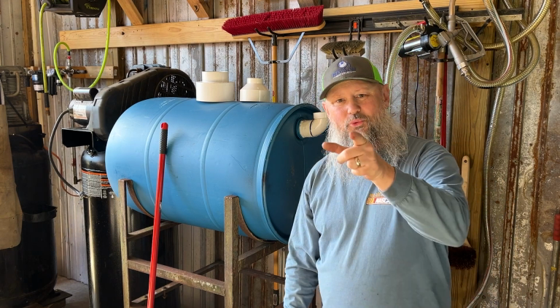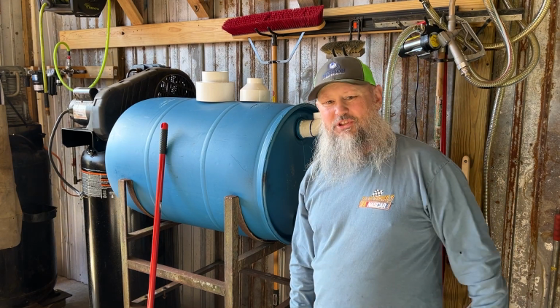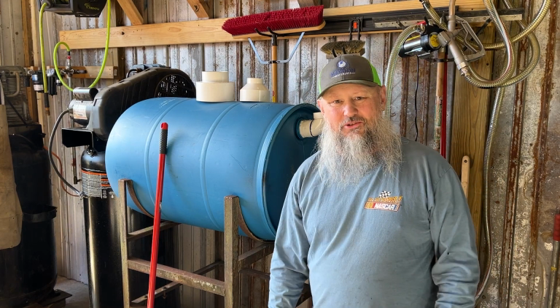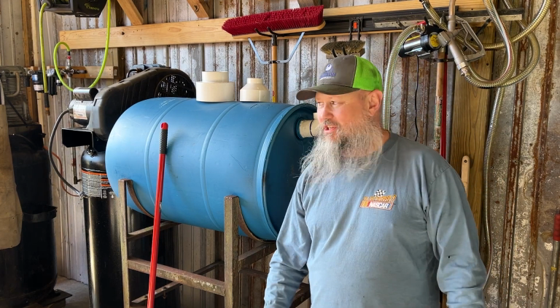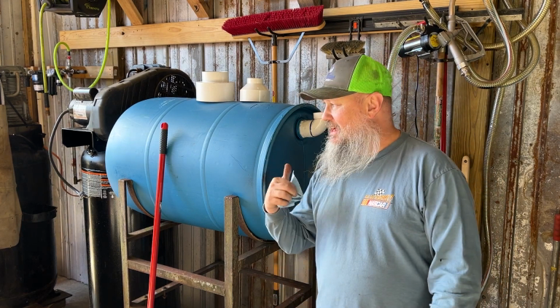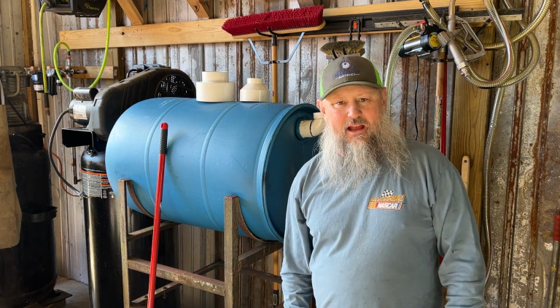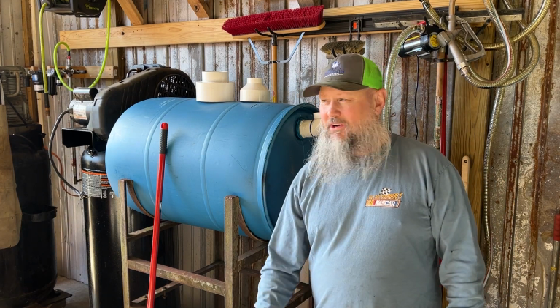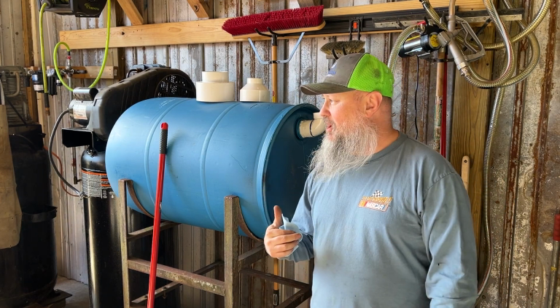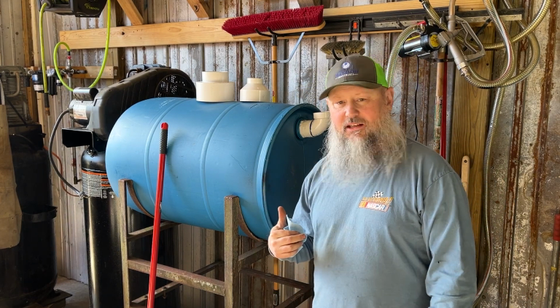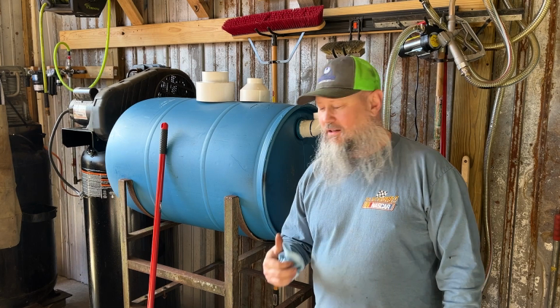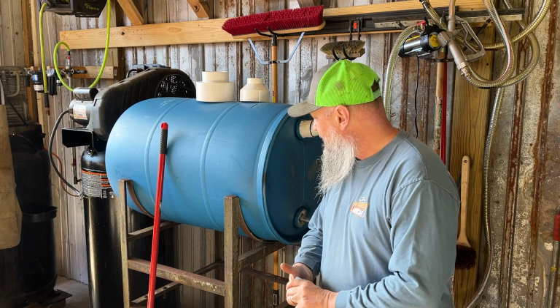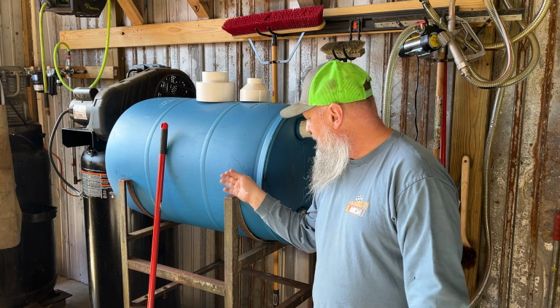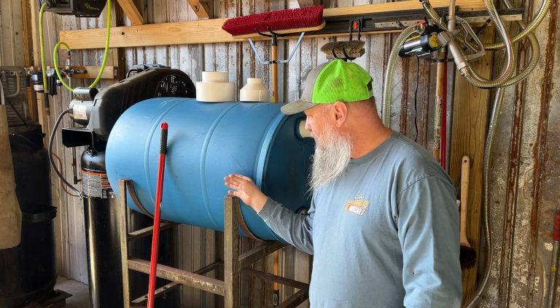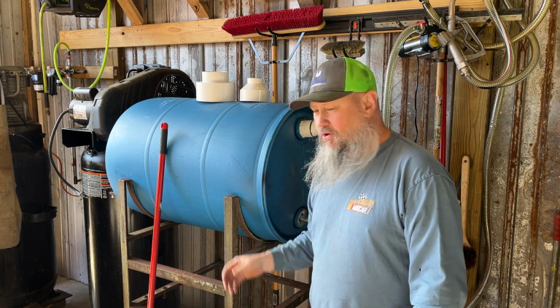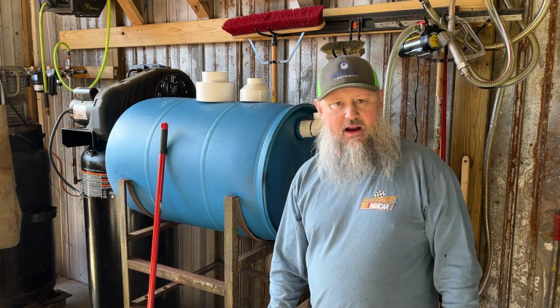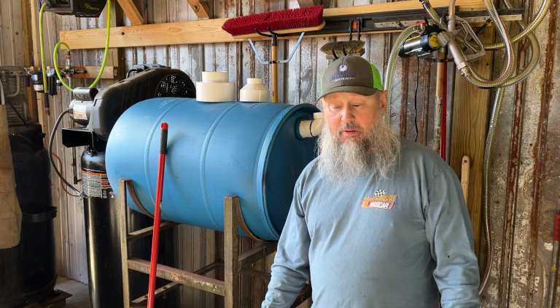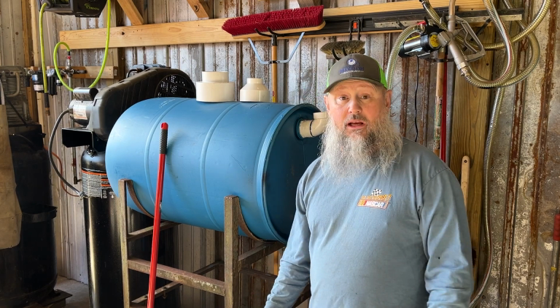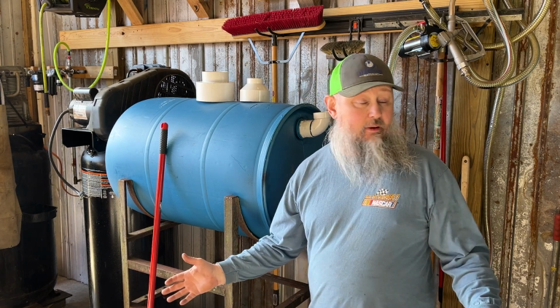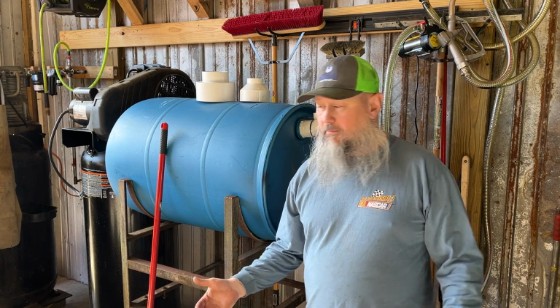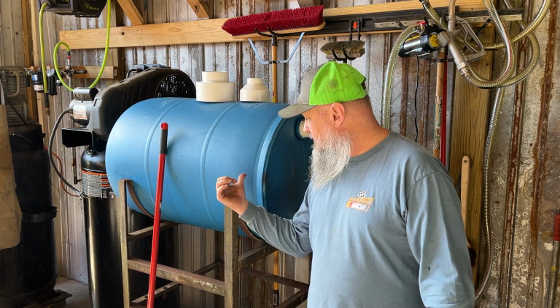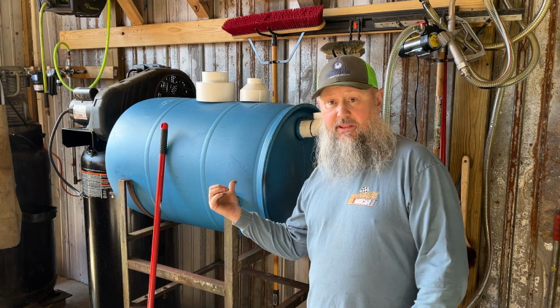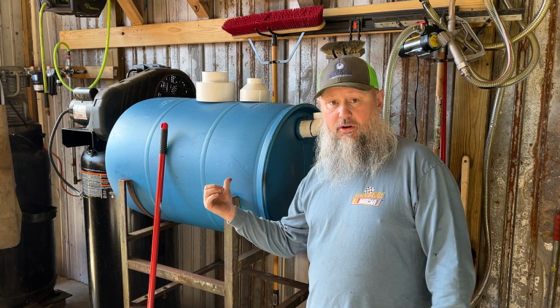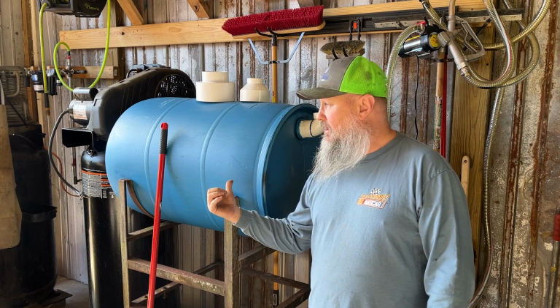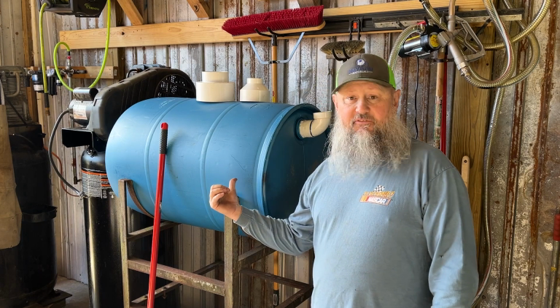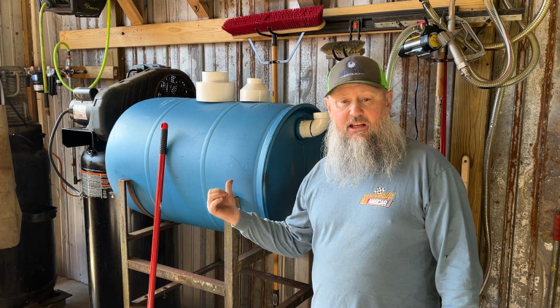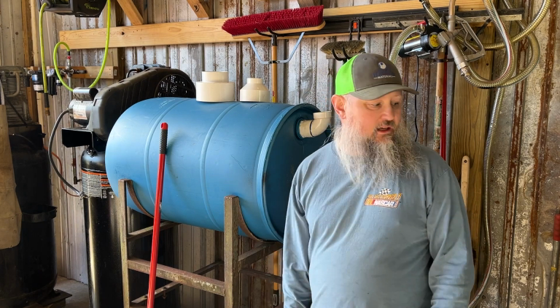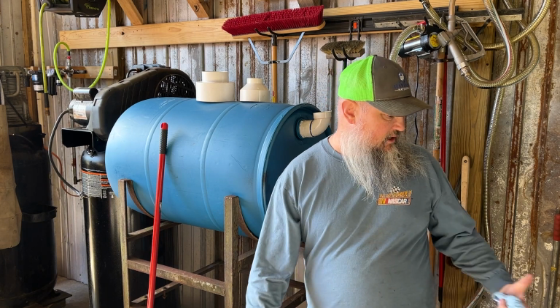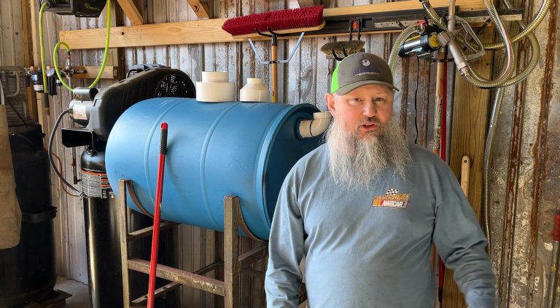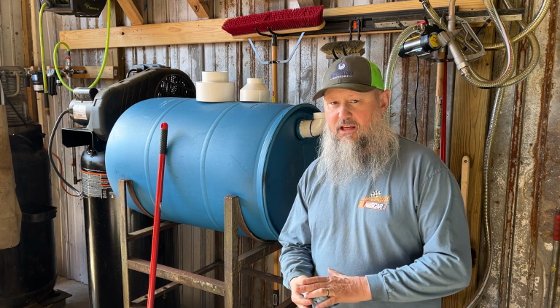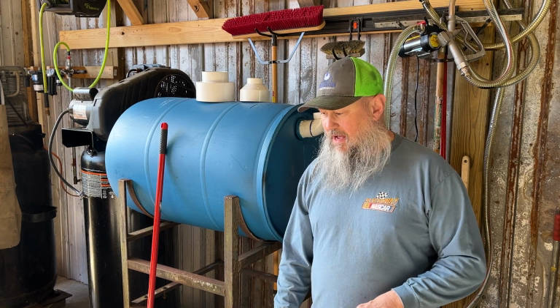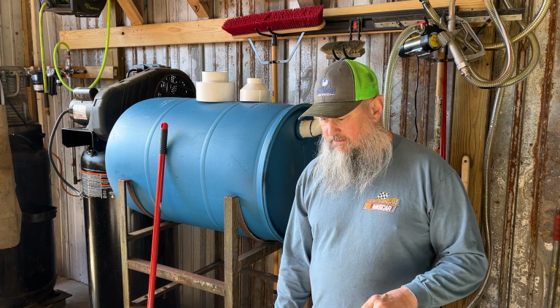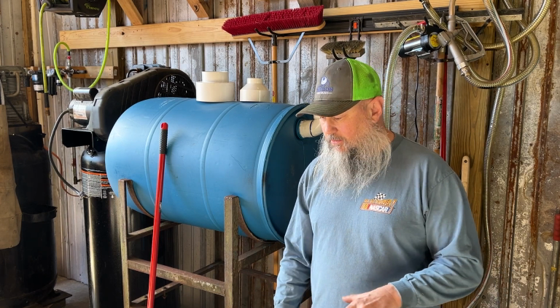Welcome to Jethro's Garage. I'm on a little project here. This is my oil storage barrel — it's going to be one of them, but this is the one that I'm going to feed most everything into my heater with.